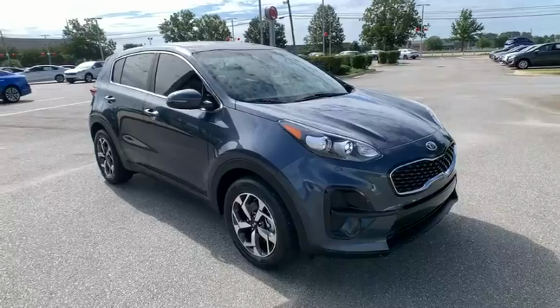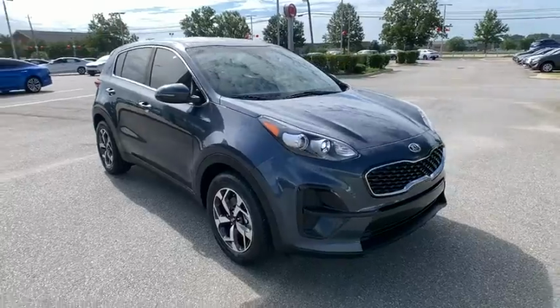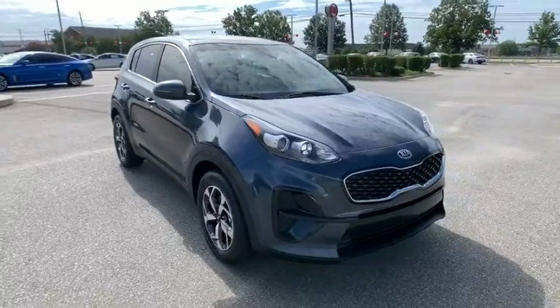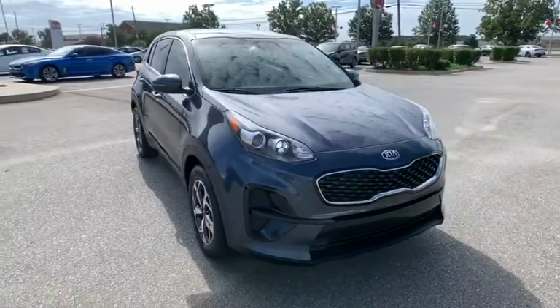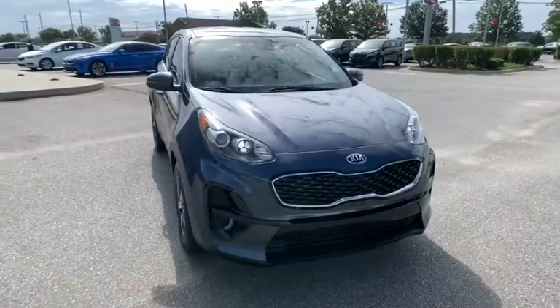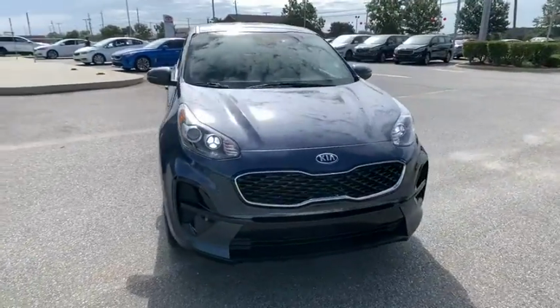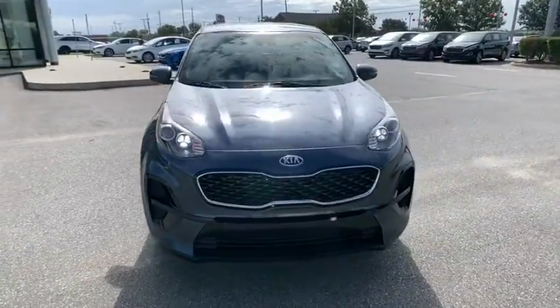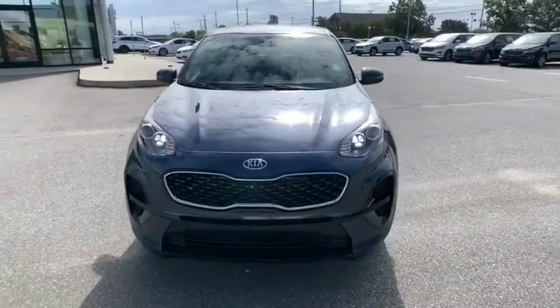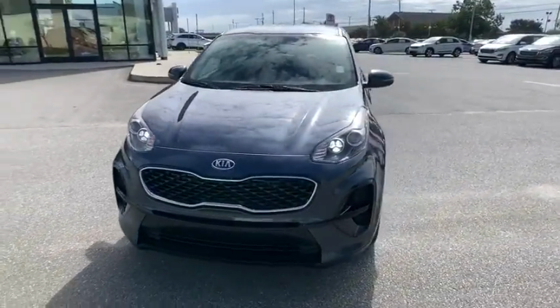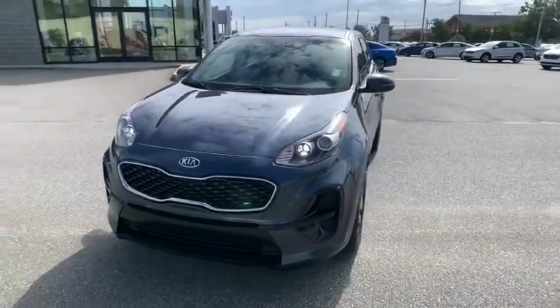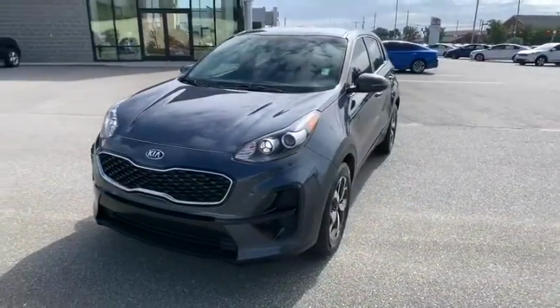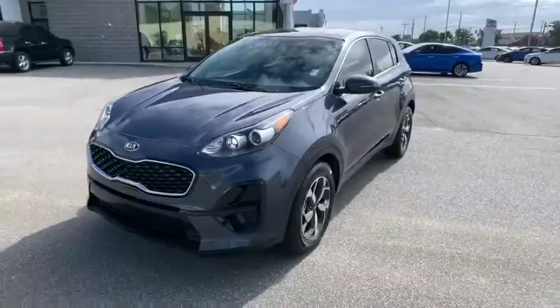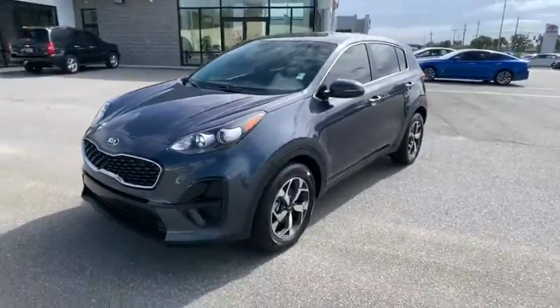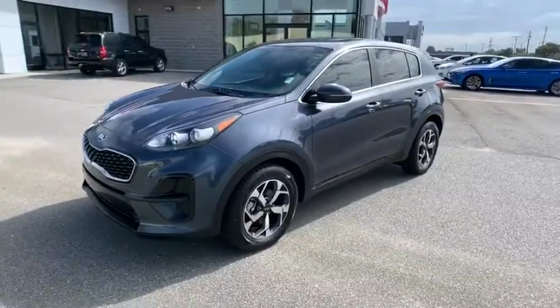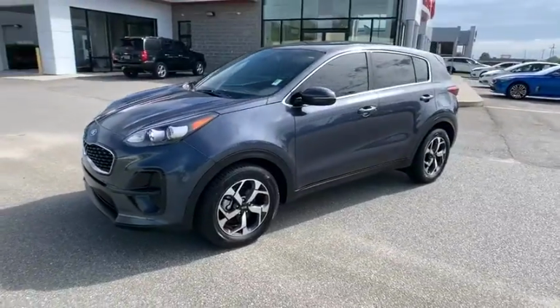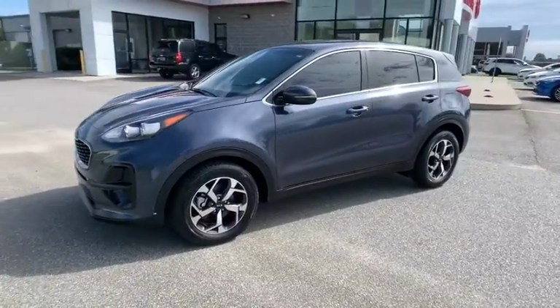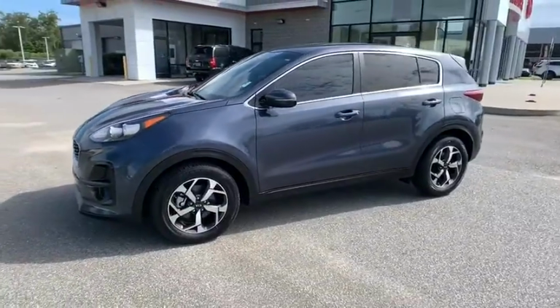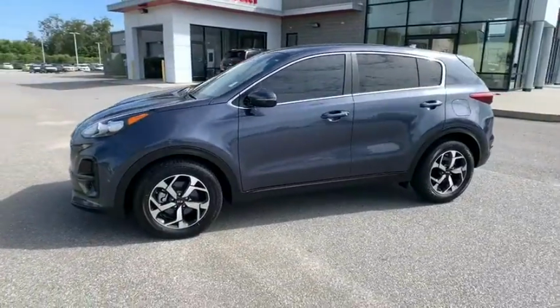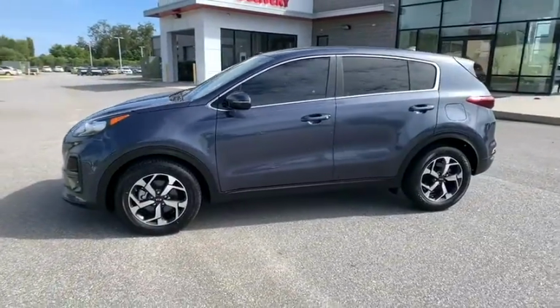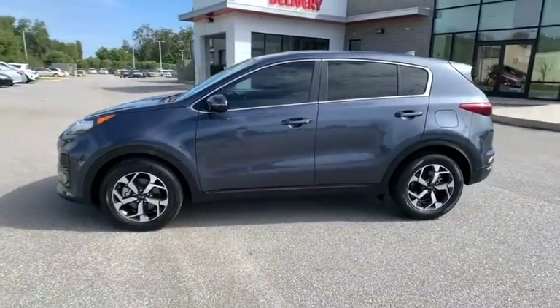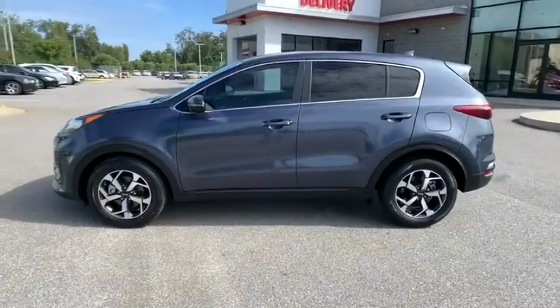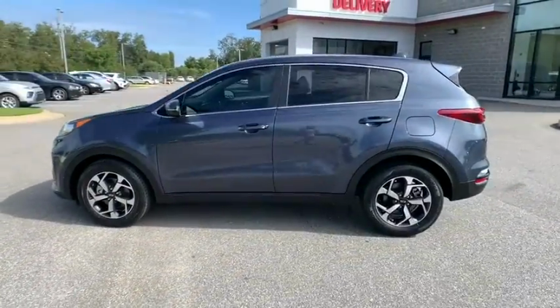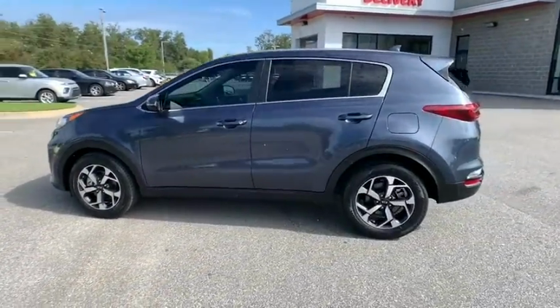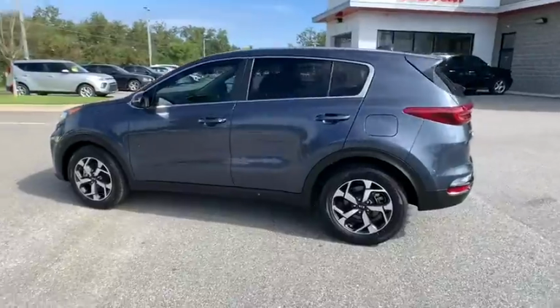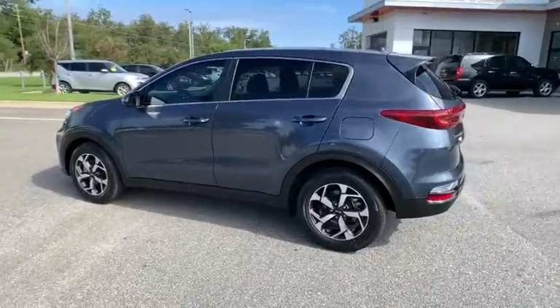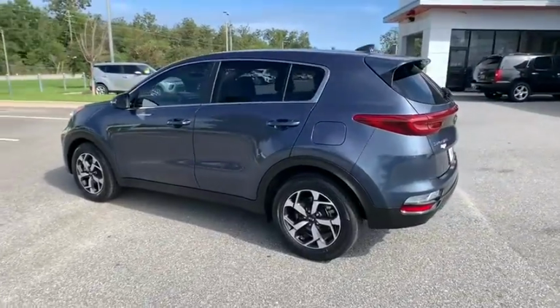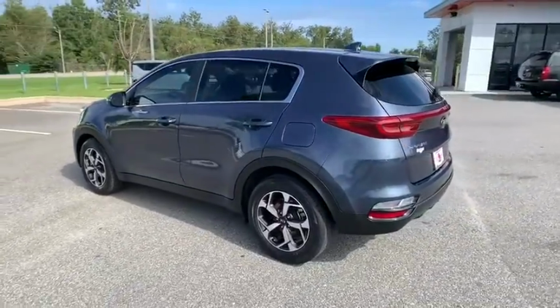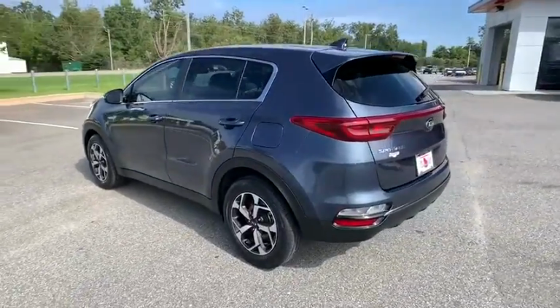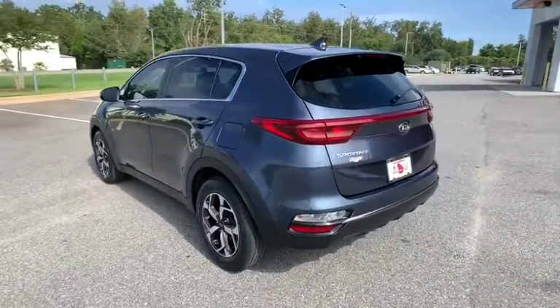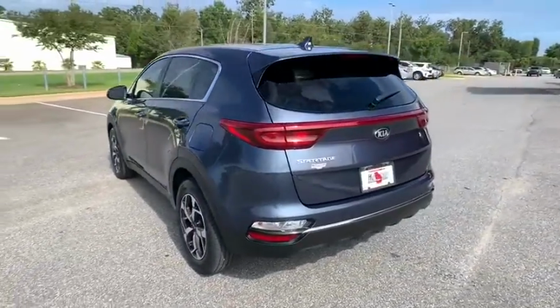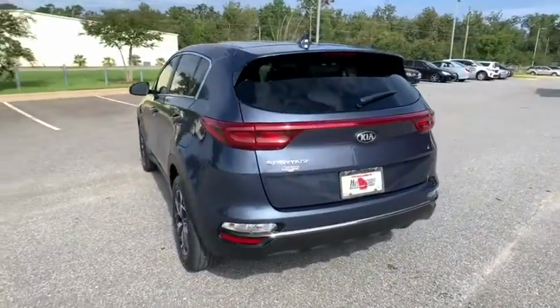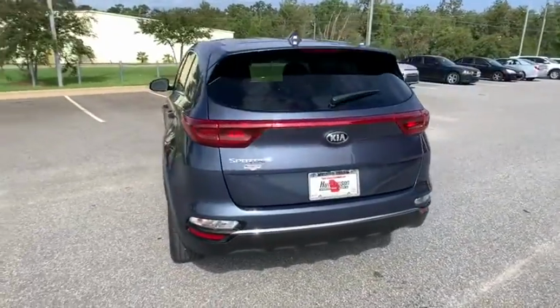Stop by and take a look at the 2020 Kia Sportage. With its sleek and stylish exterior and its roomy, feature-laden interior, the Sportage both looks good and performs well on the road. This vehicle has less than 25,000 miles.